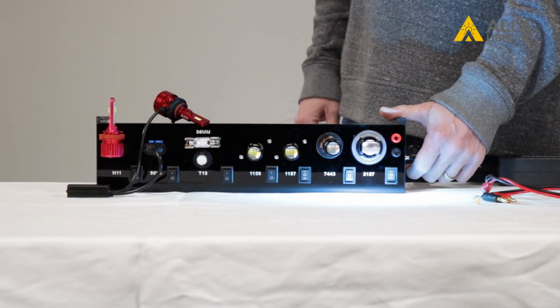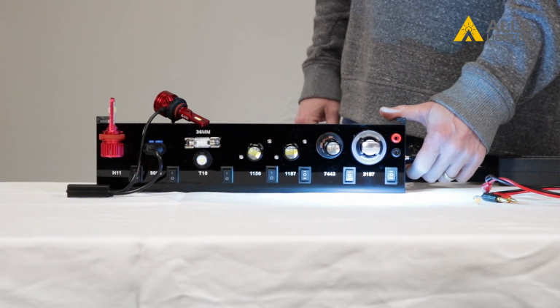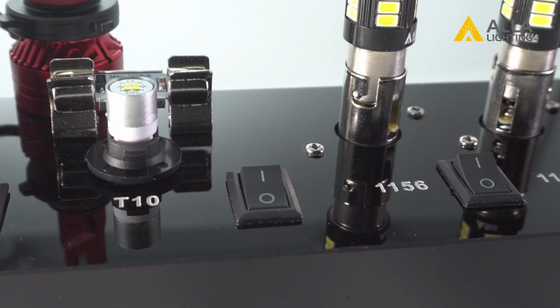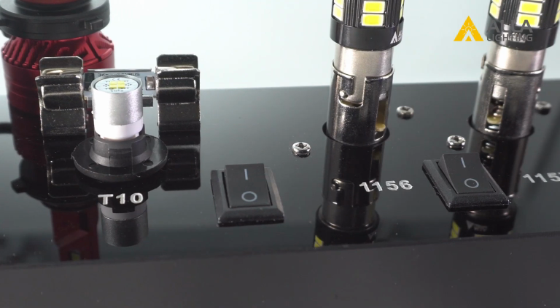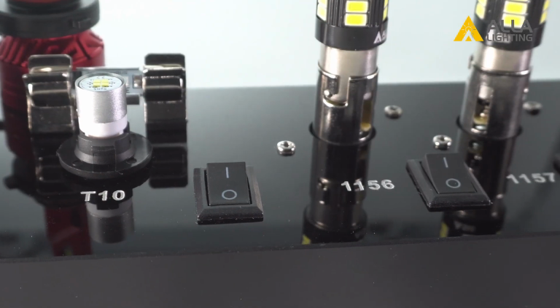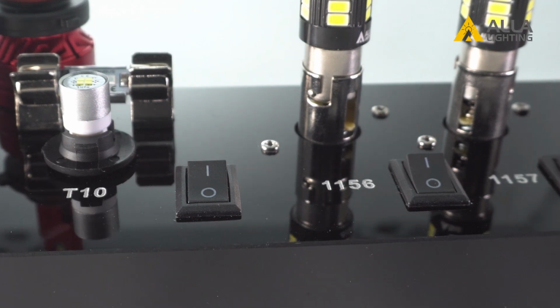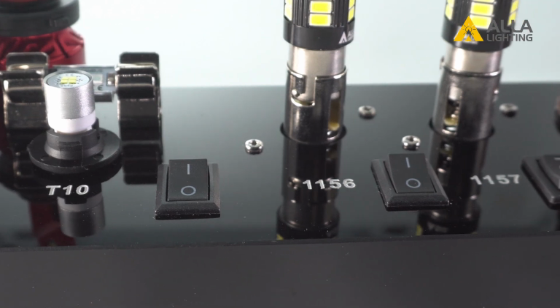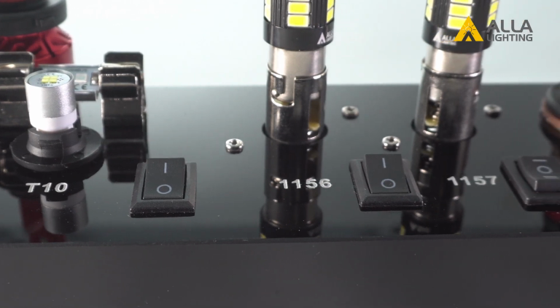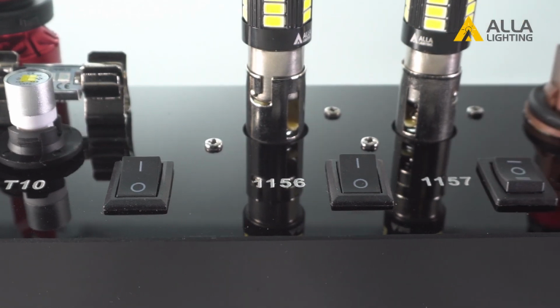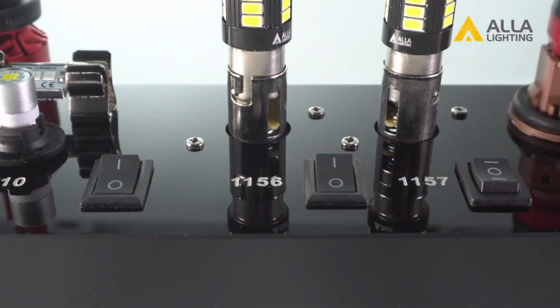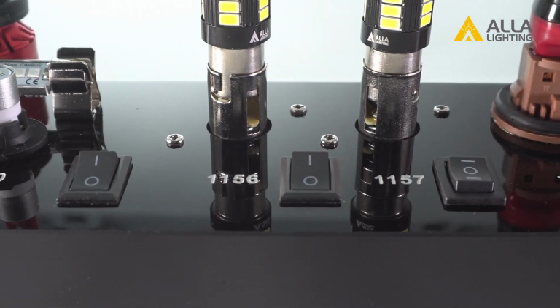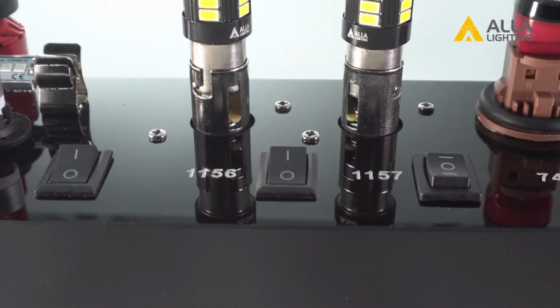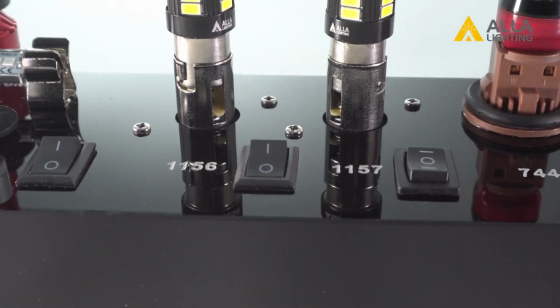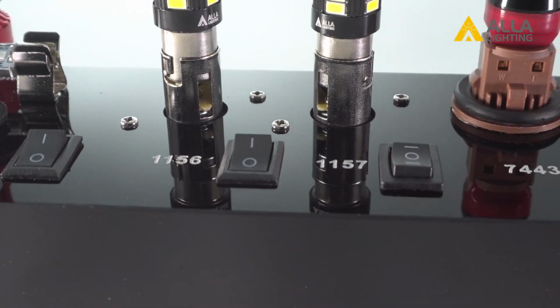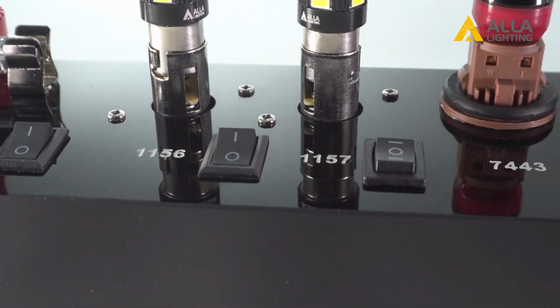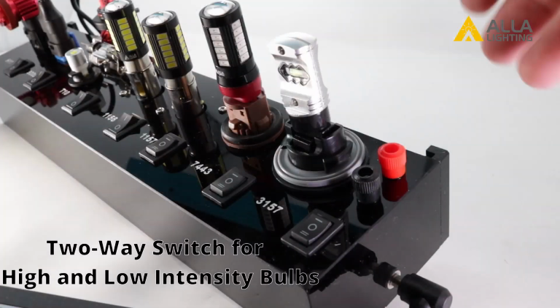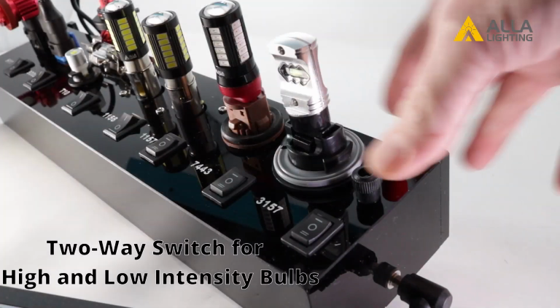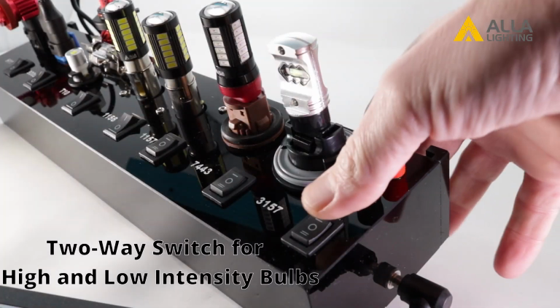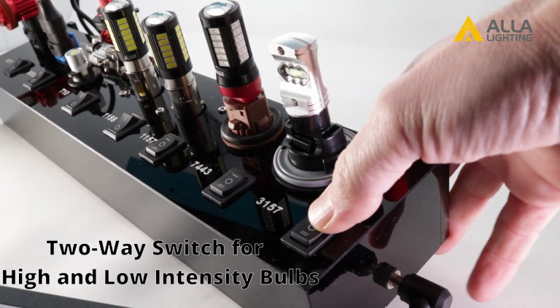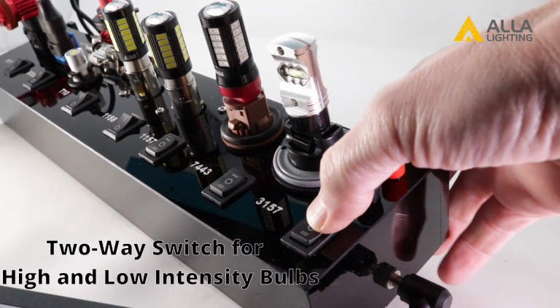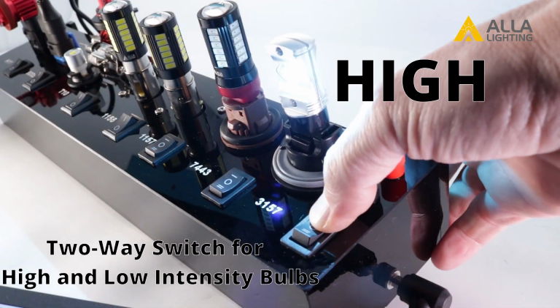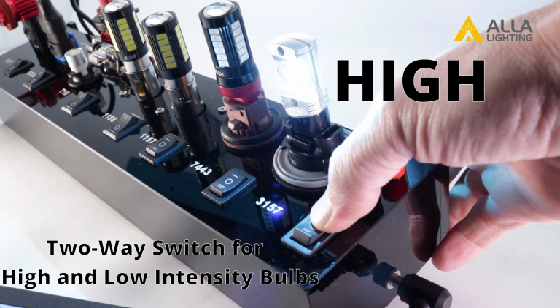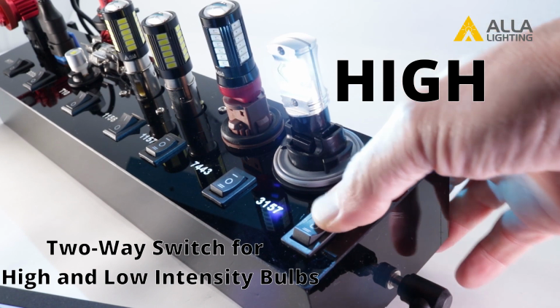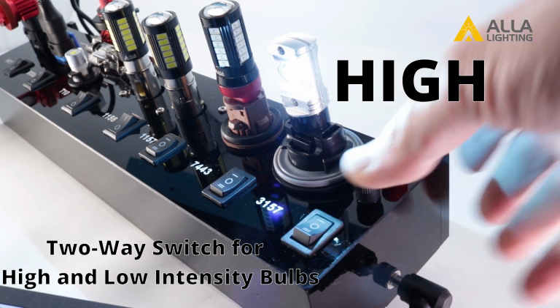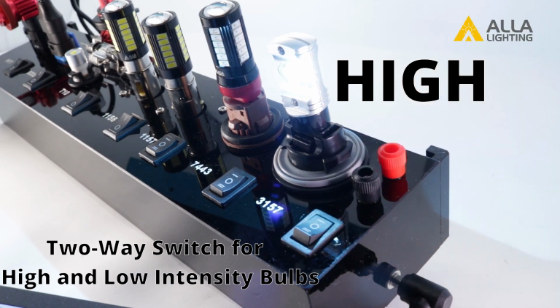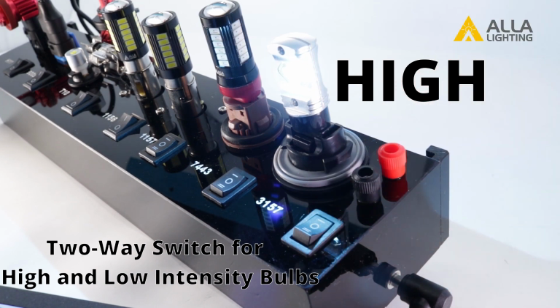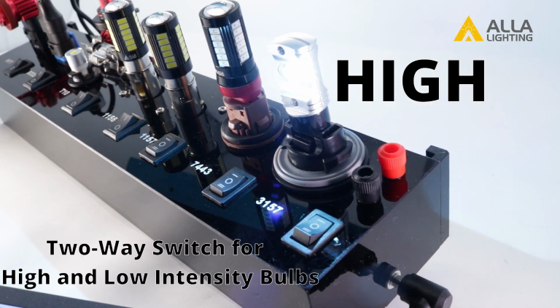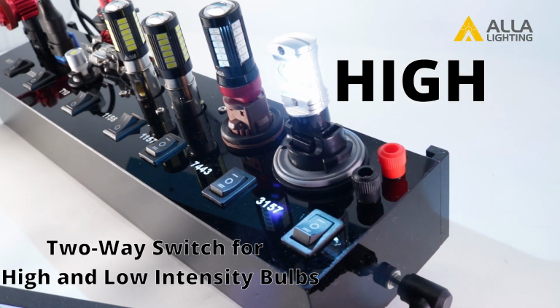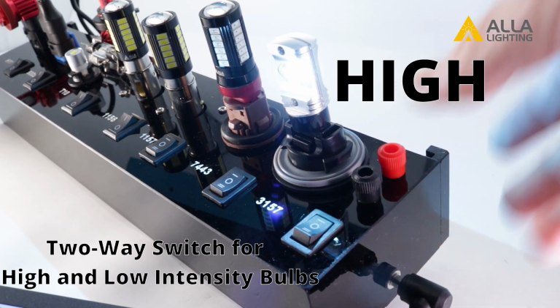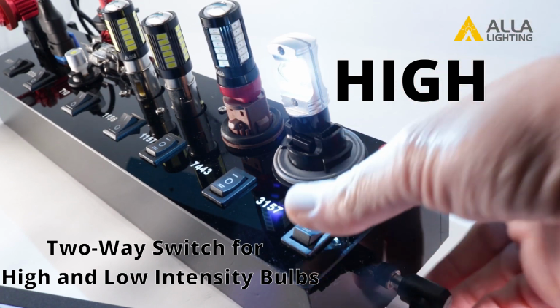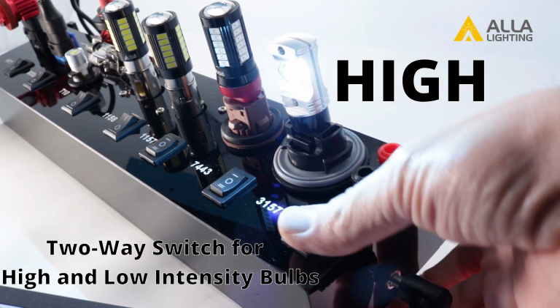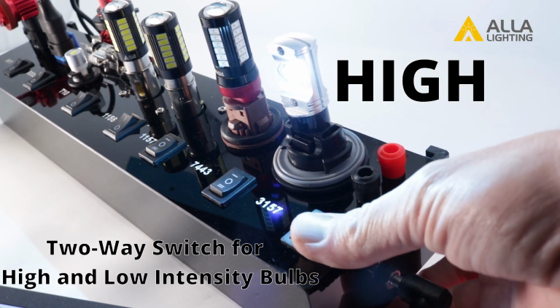Each bulb will have its own on and off switch, plus a two-way switch for those bulbs that have both high and low intensity applications.